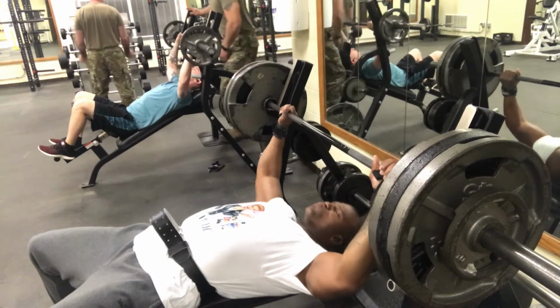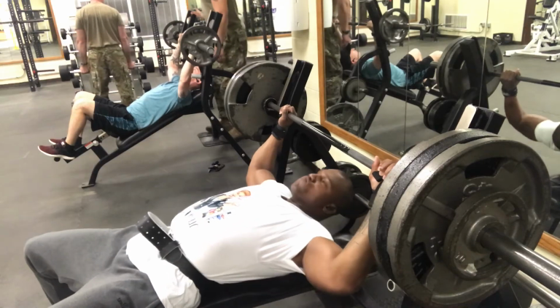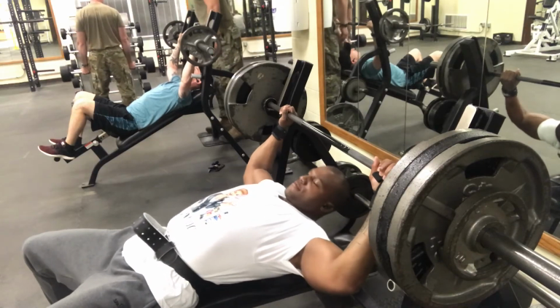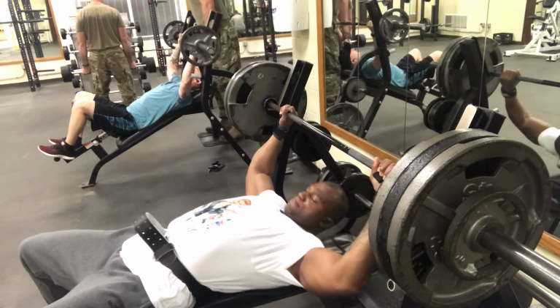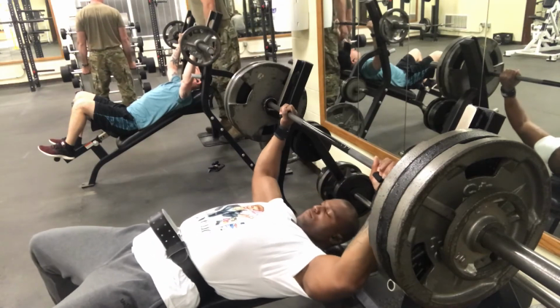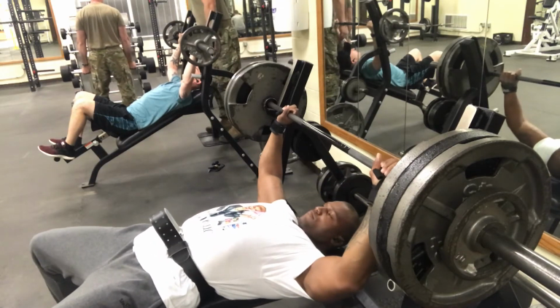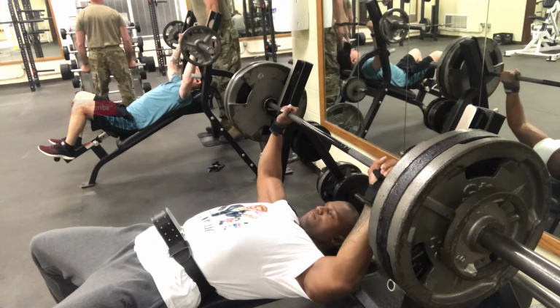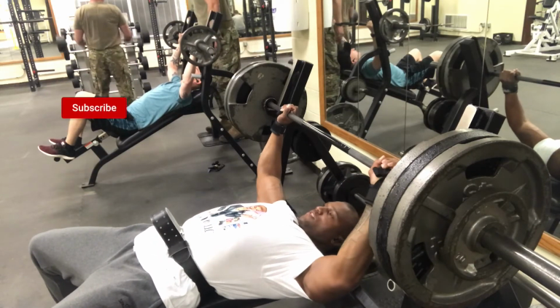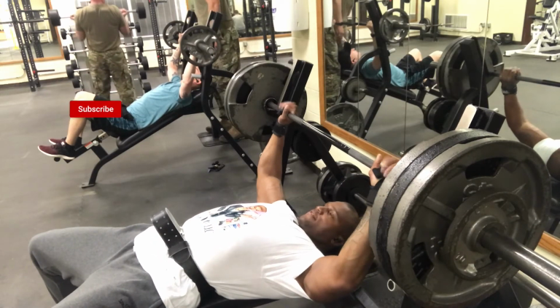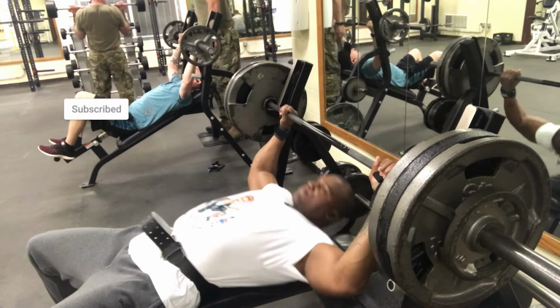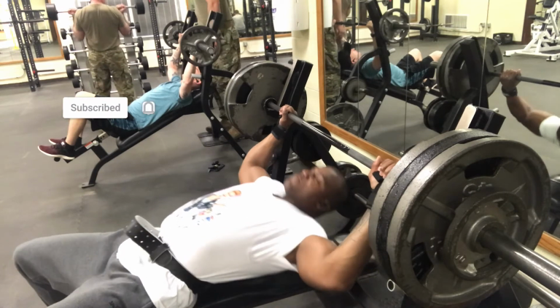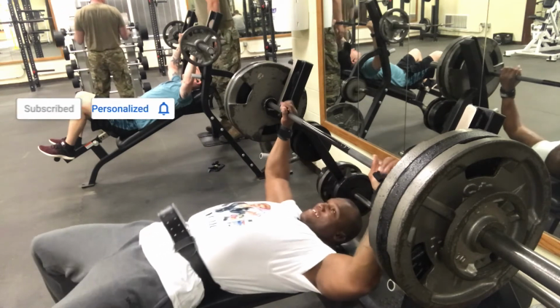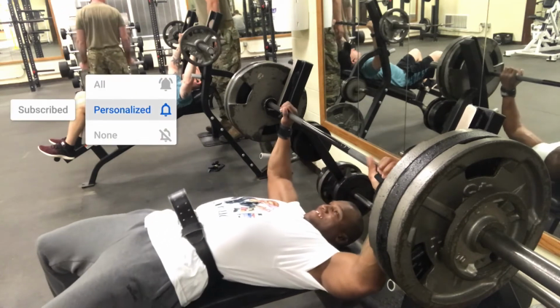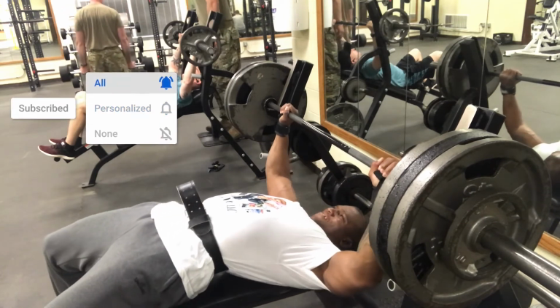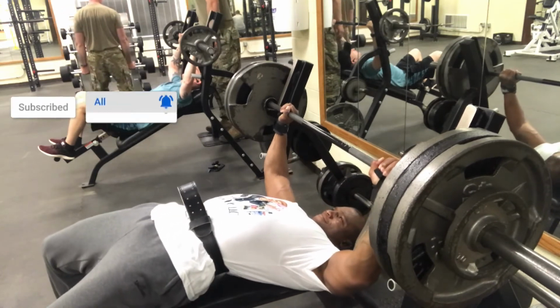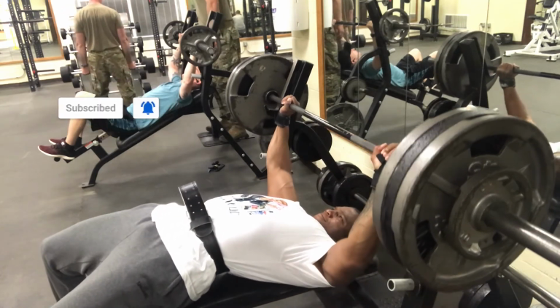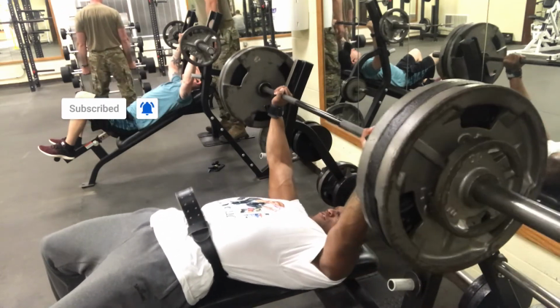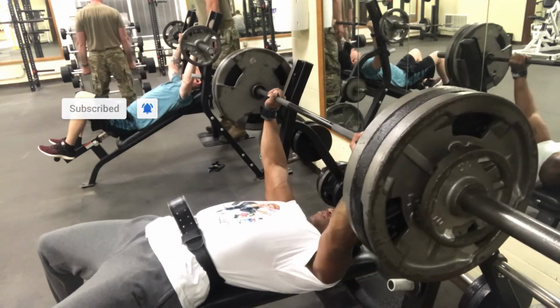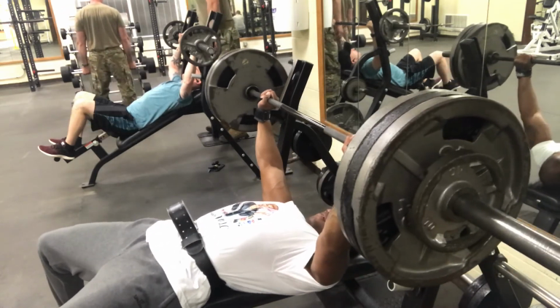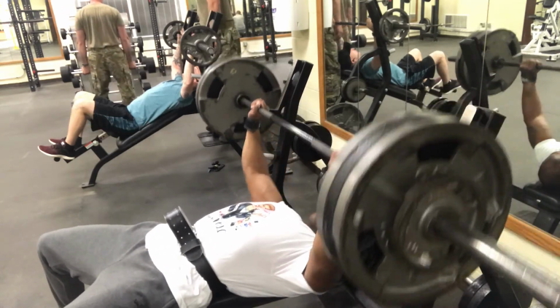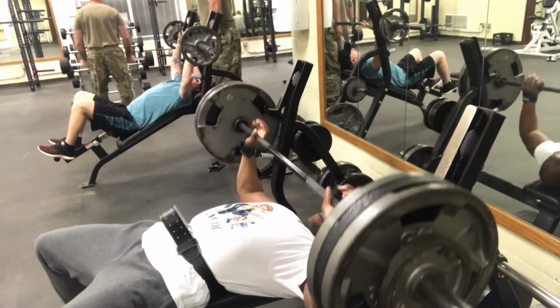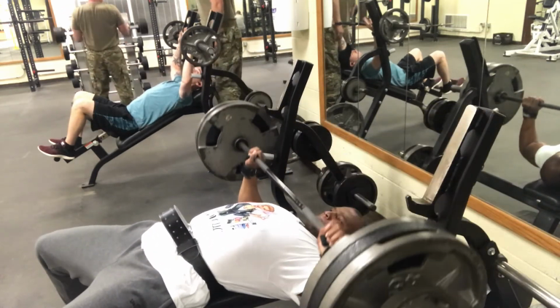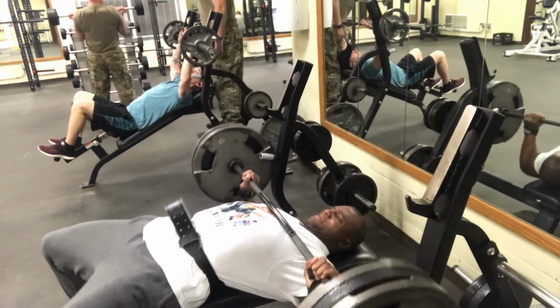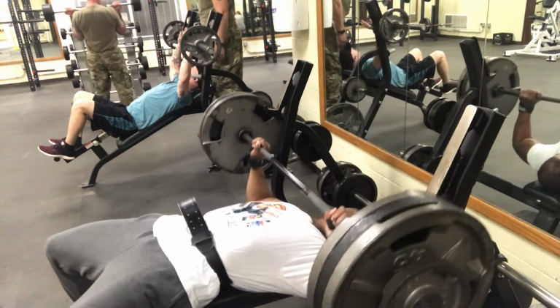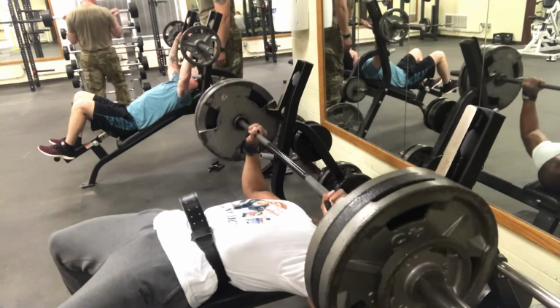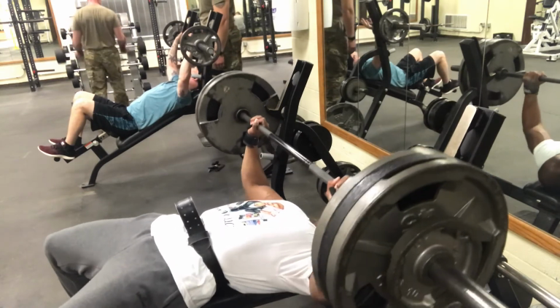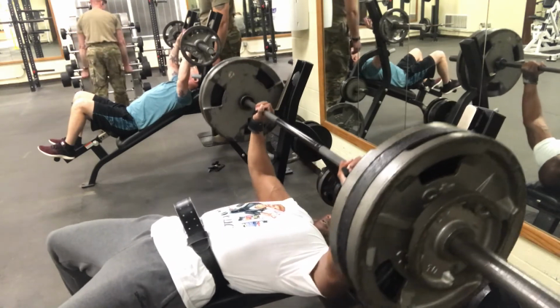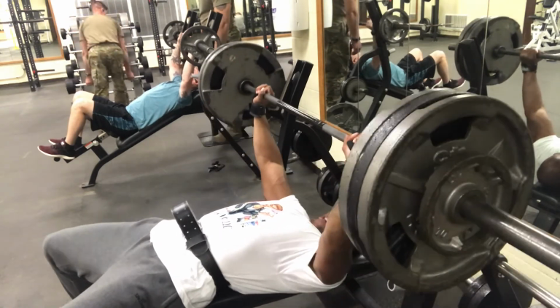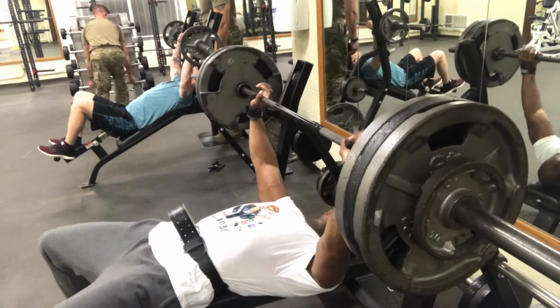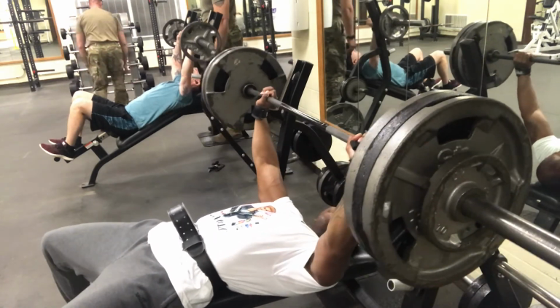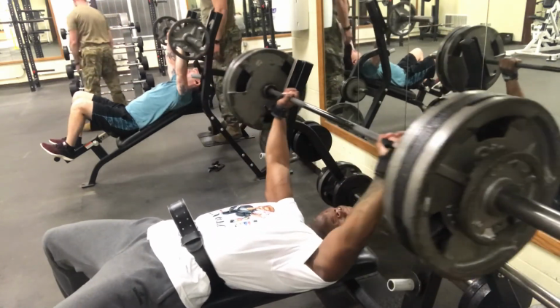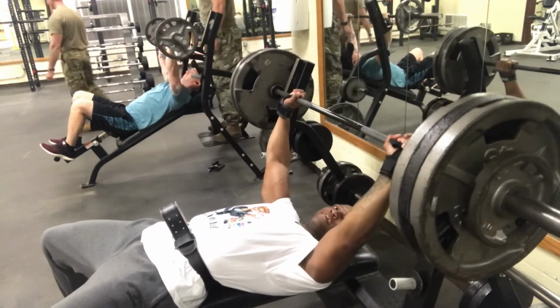This is a gift for me — TGB baby, it's not a game. Let's go ahead and unrack that 335. One rep — drive it, rack it.